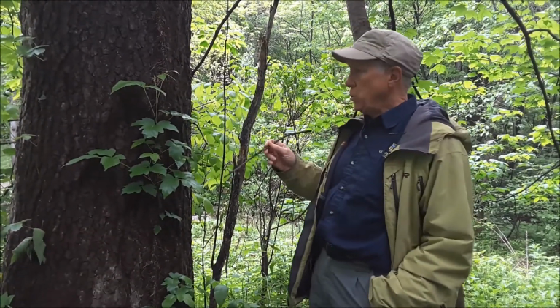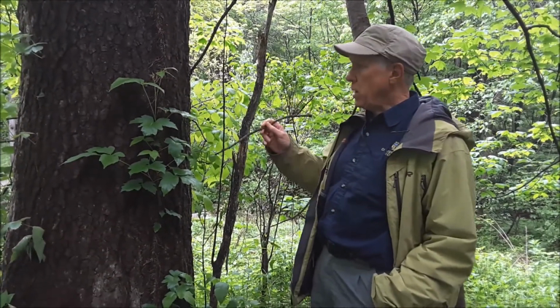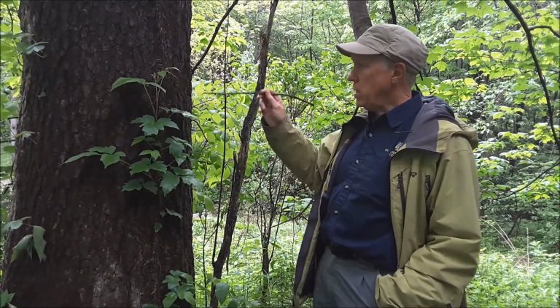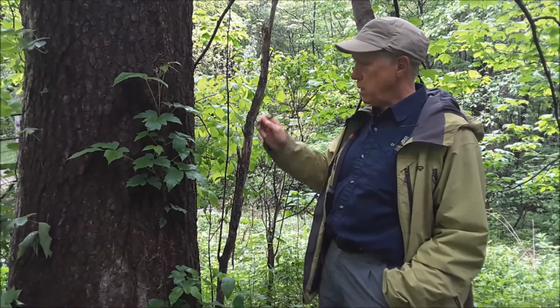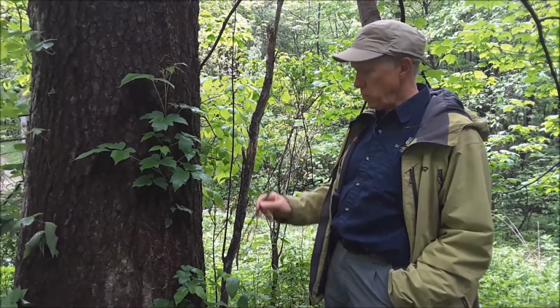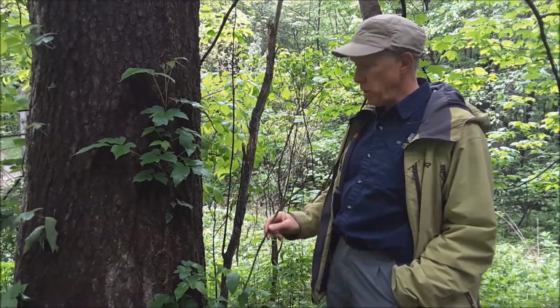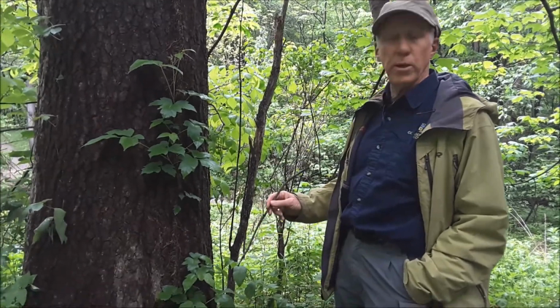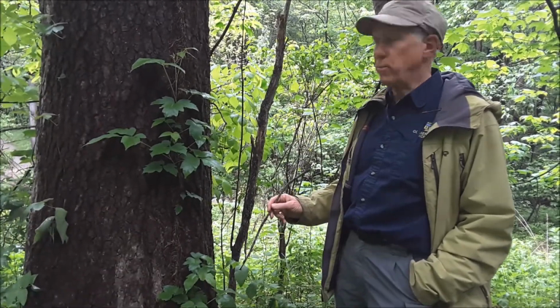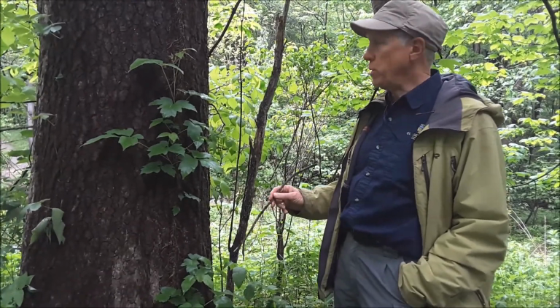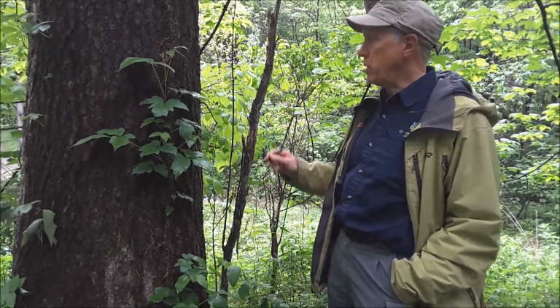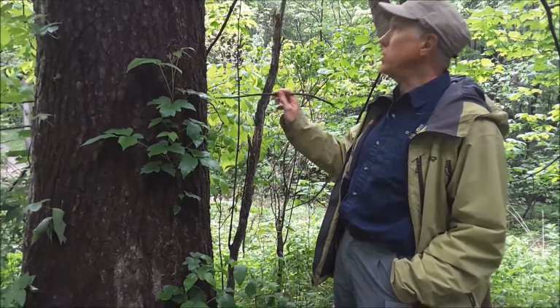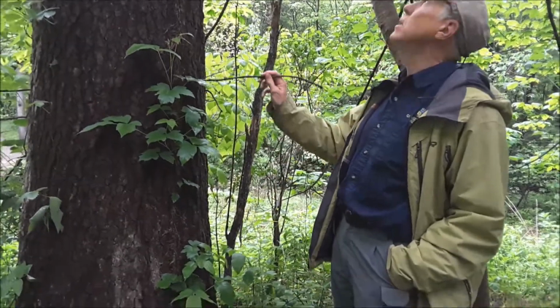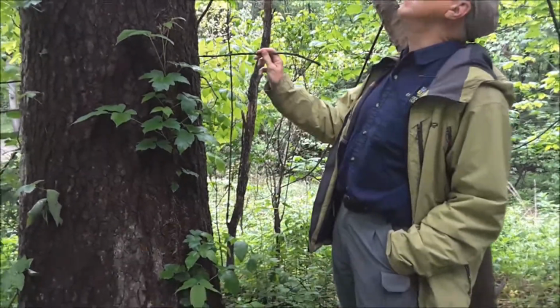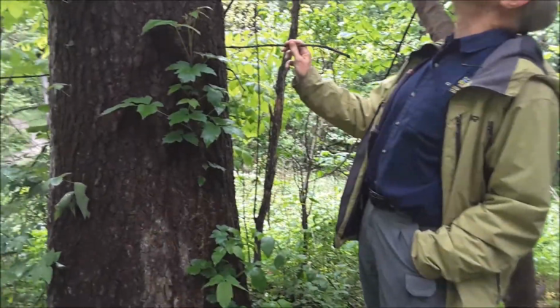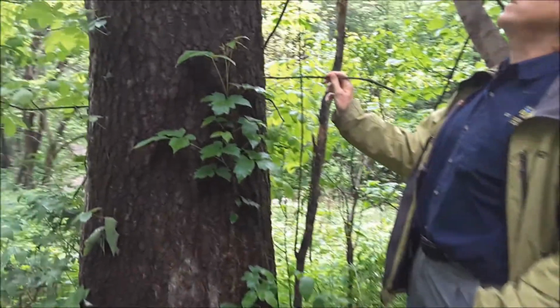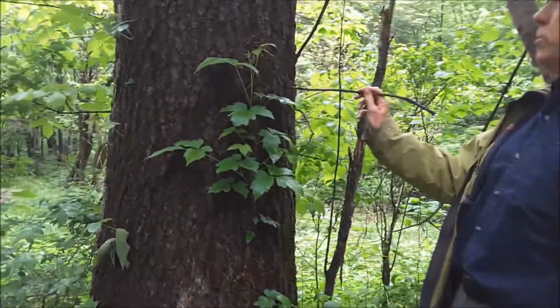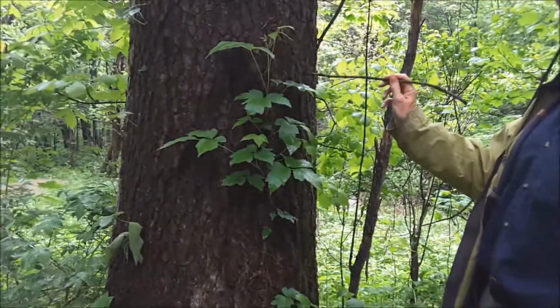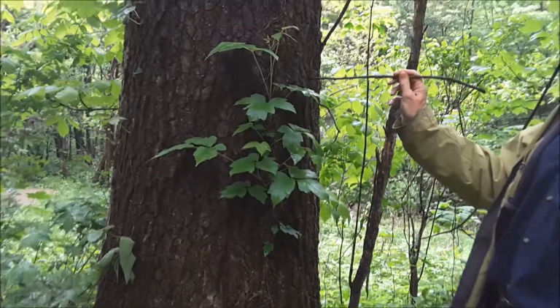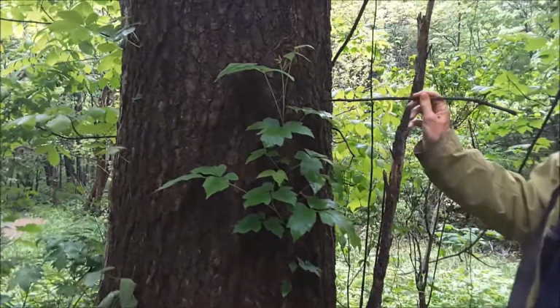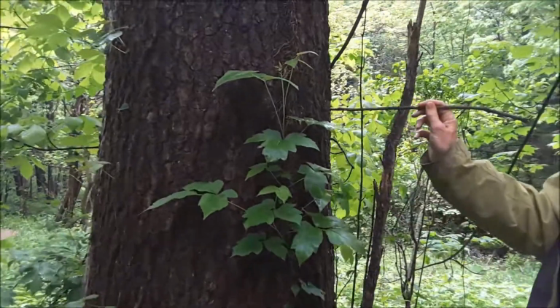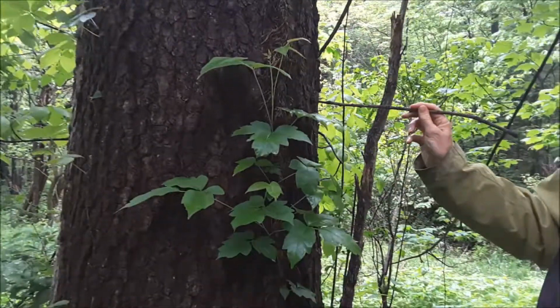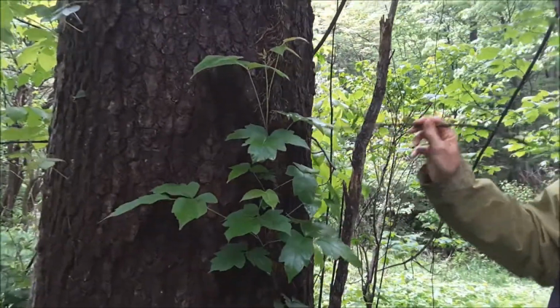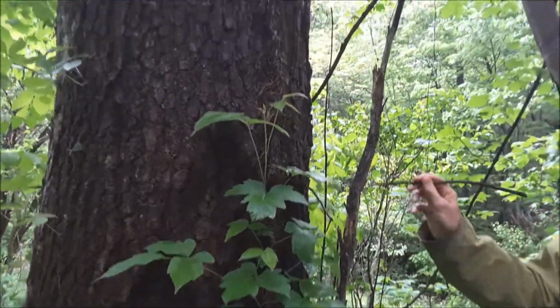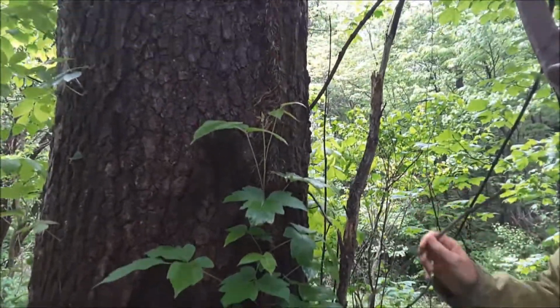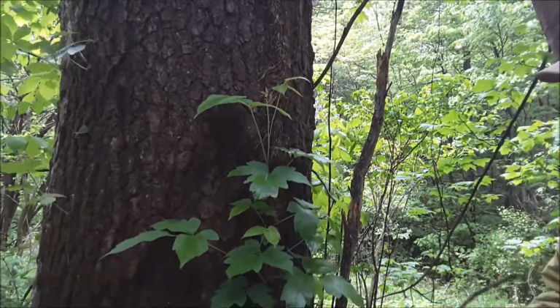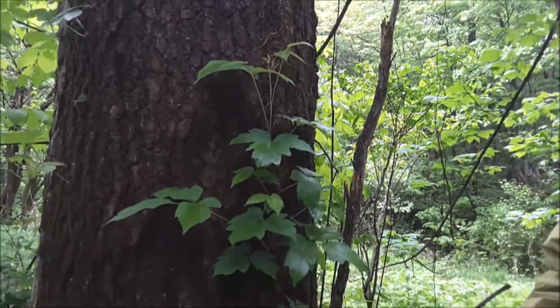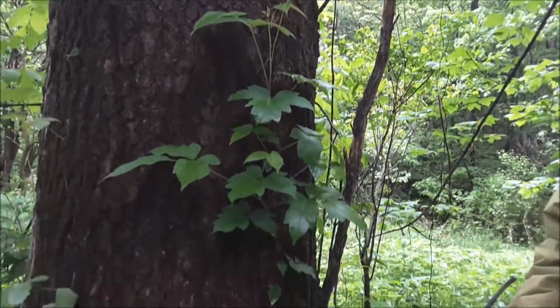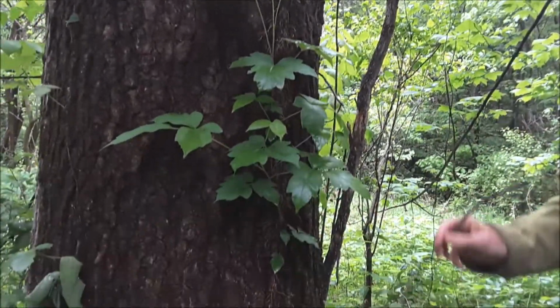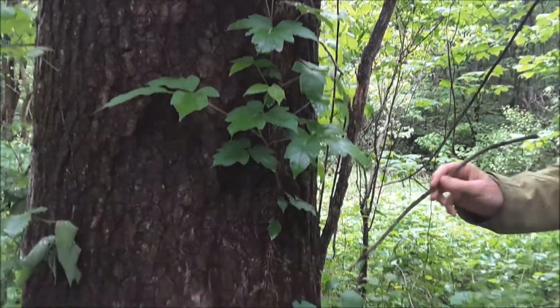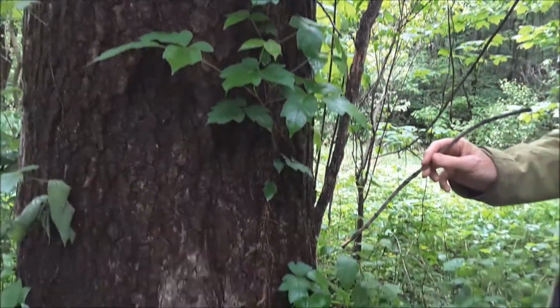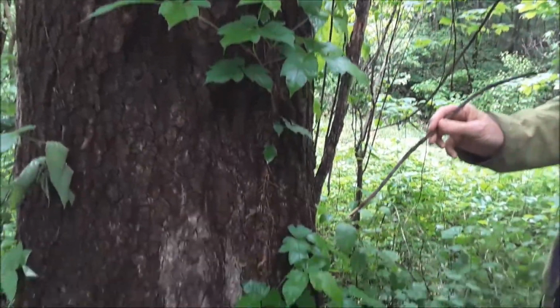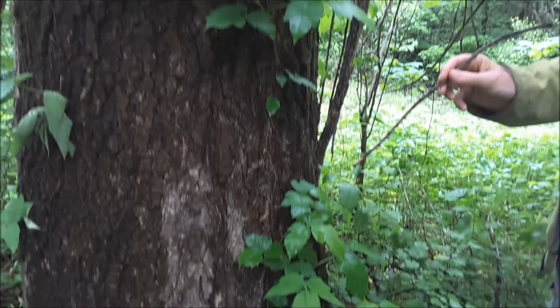I've got a really nice specimen of poison ivy climbing this hackberry tree next to me, and there are several things I can point out to you.